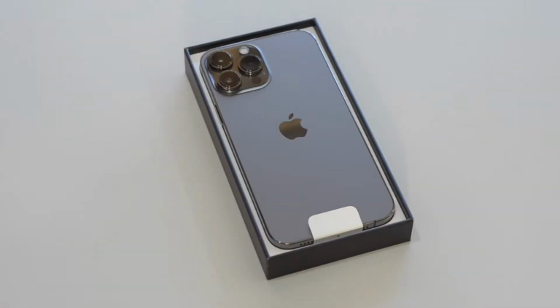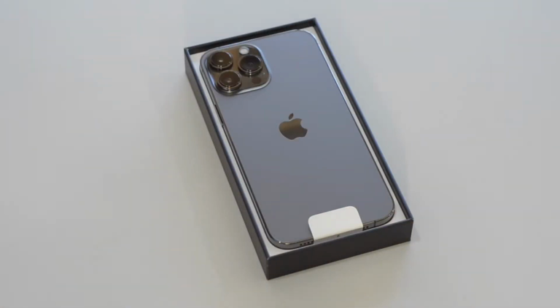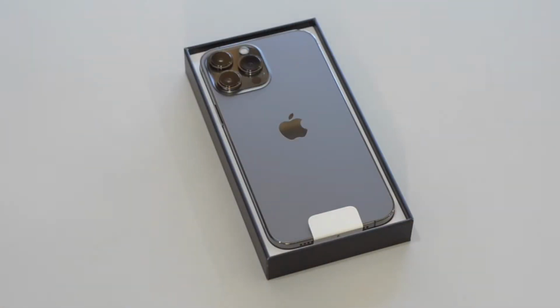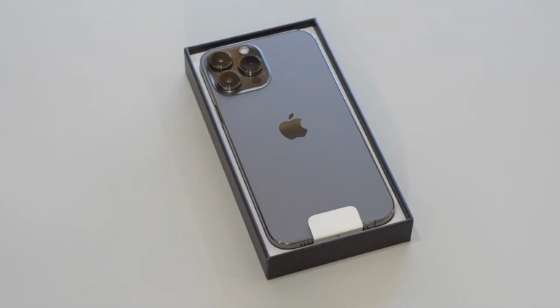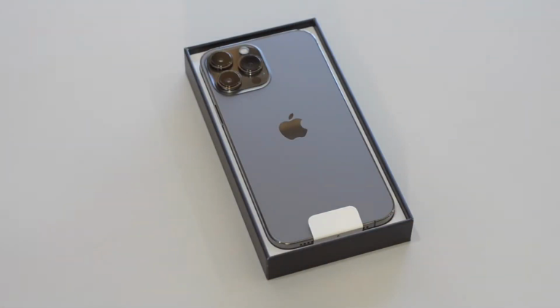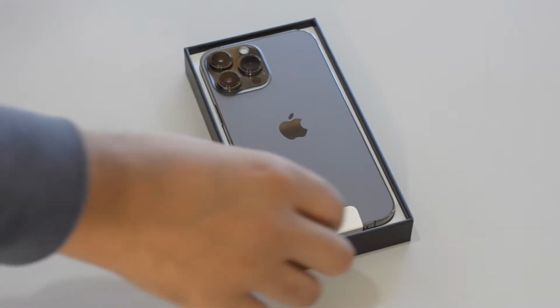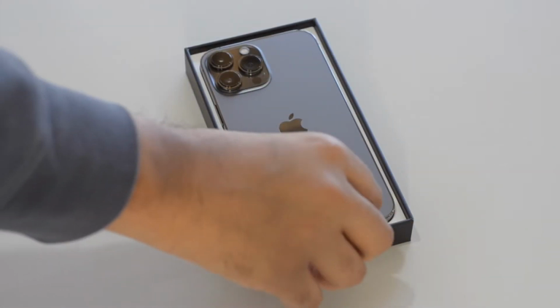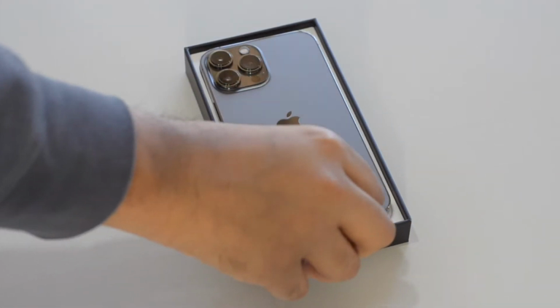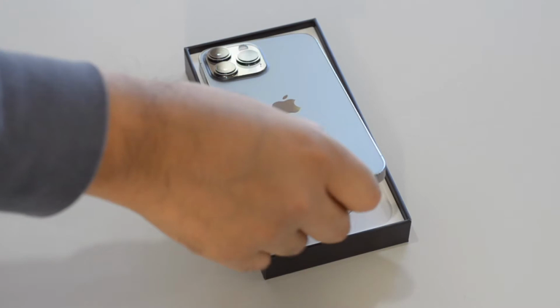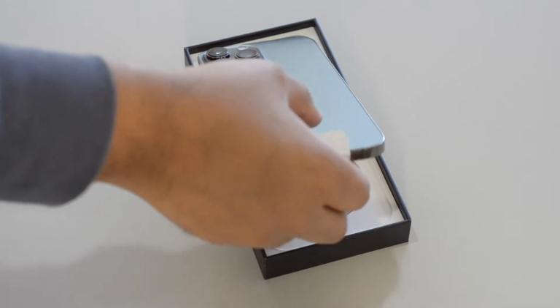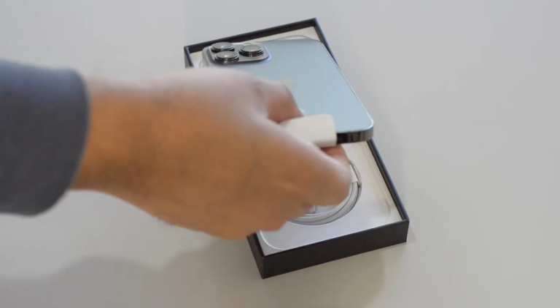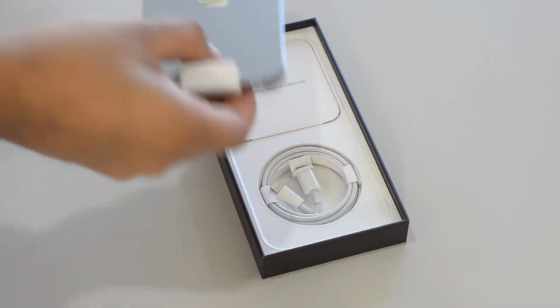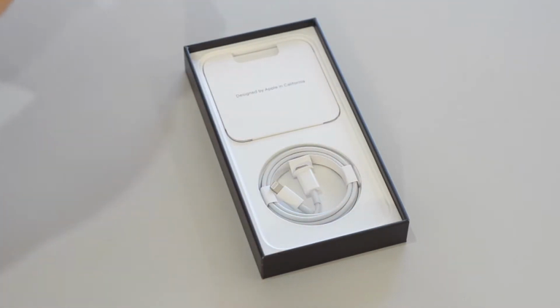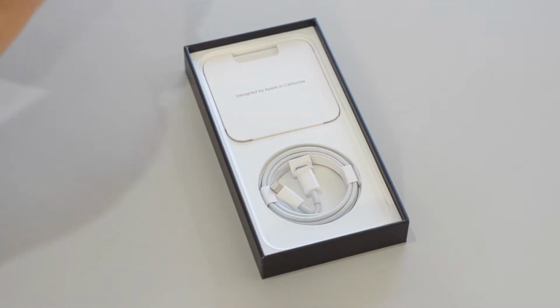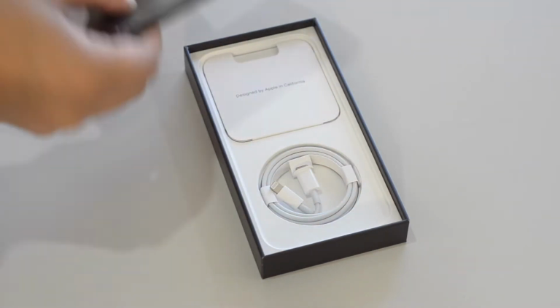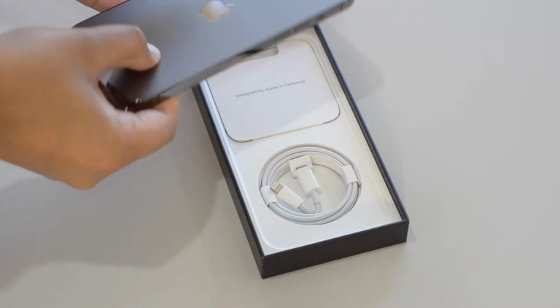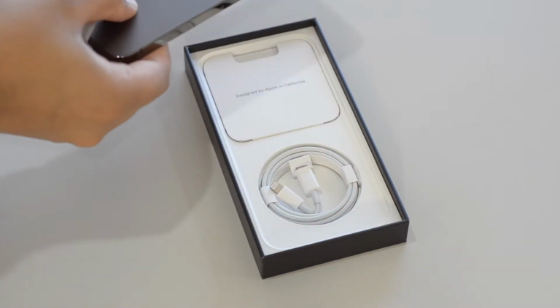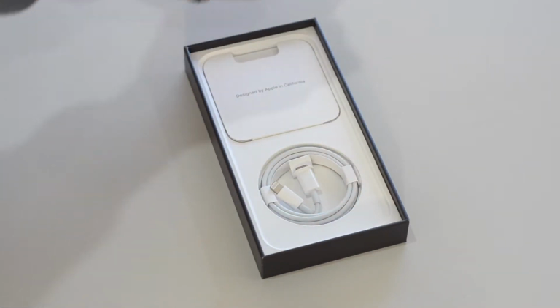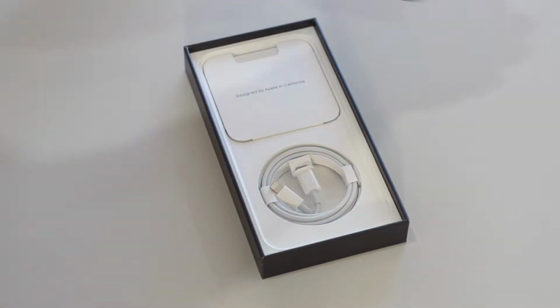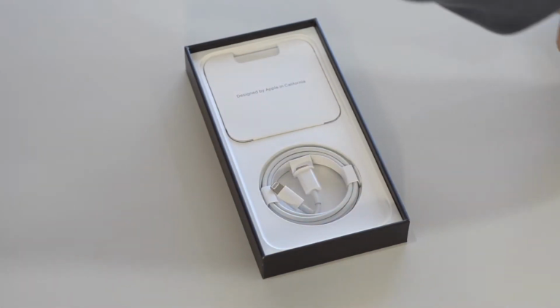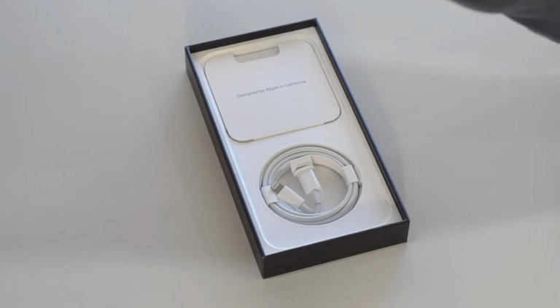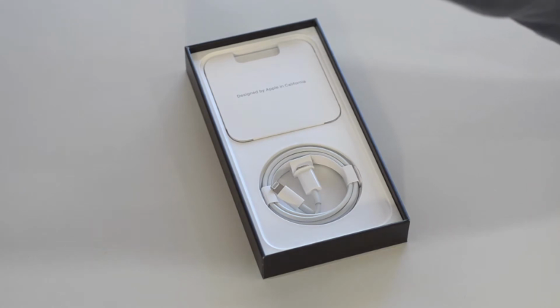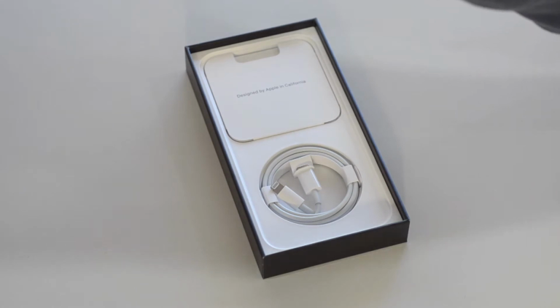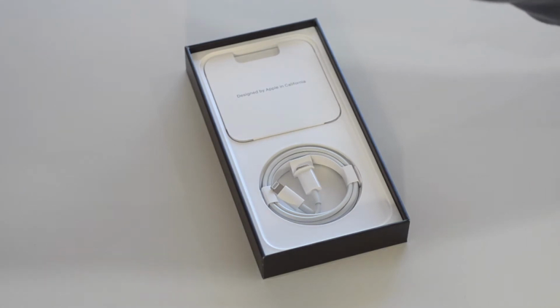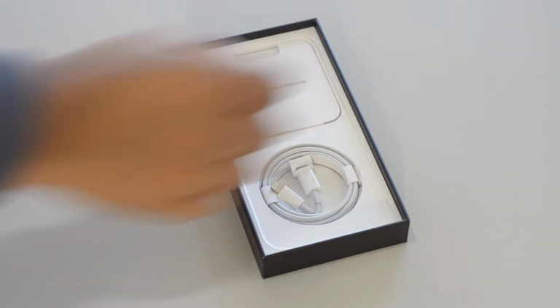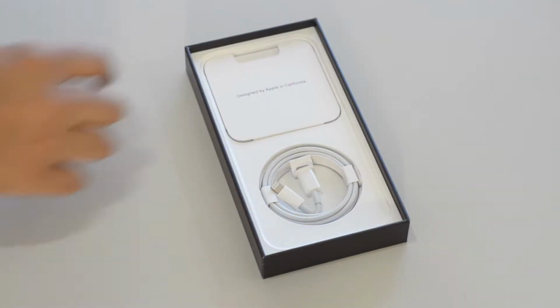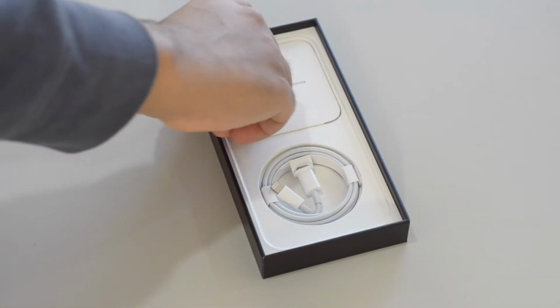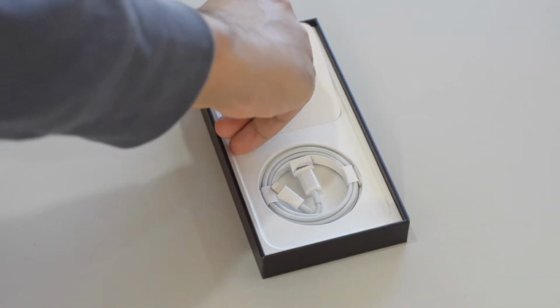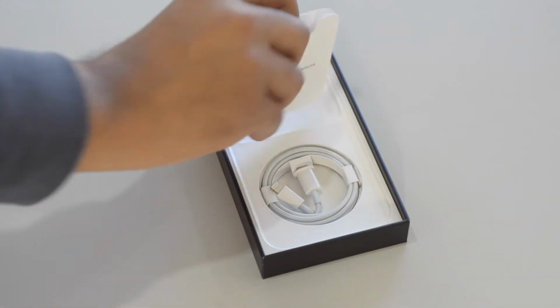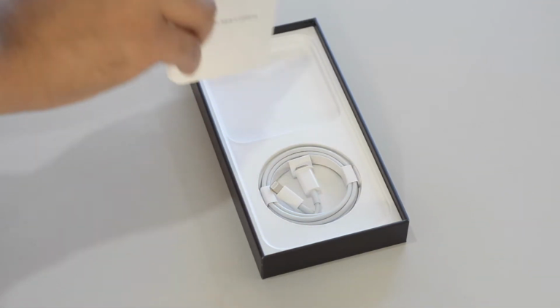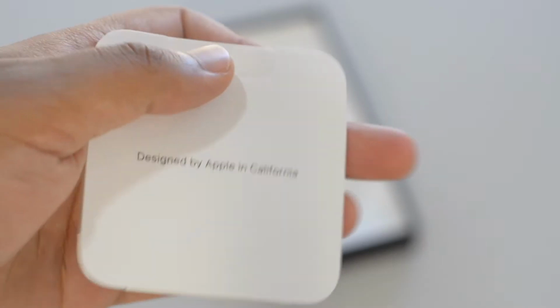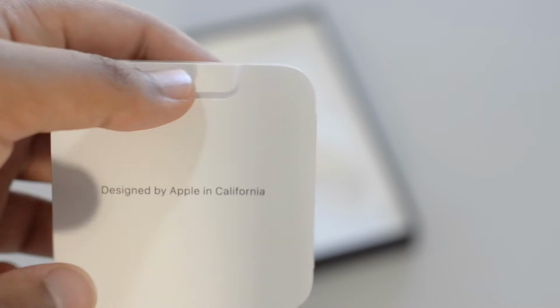Pulling off the top we can get into the box, and that graphite in person isn't as dark as it looks on Apple's website or the box. Lifting up the phone, we'll set this aside and come back to it later. My first impression of handling the phone was that it feels so premium and hefty.